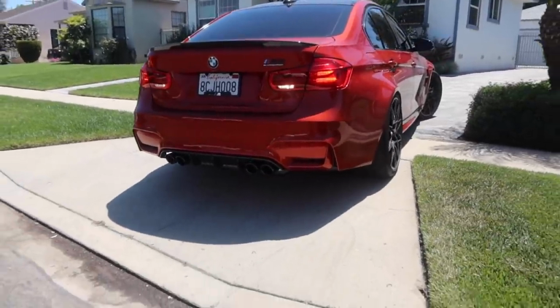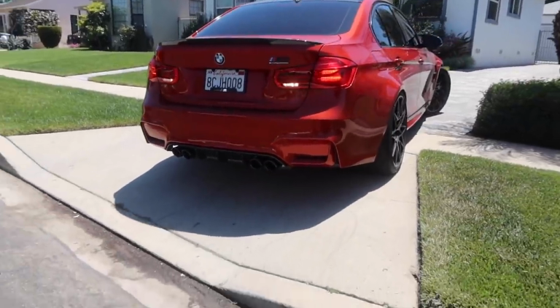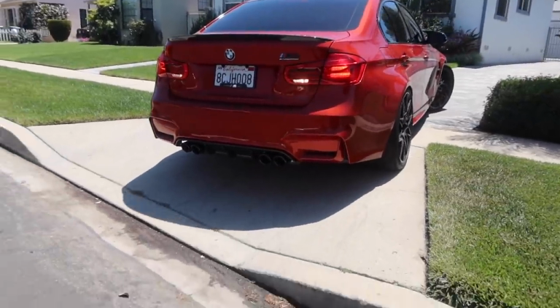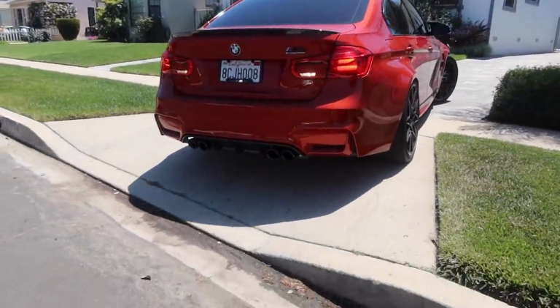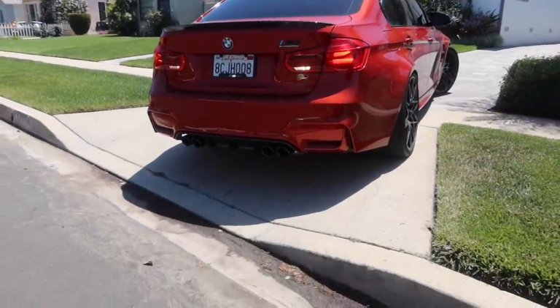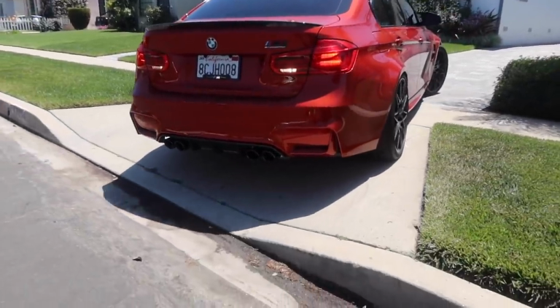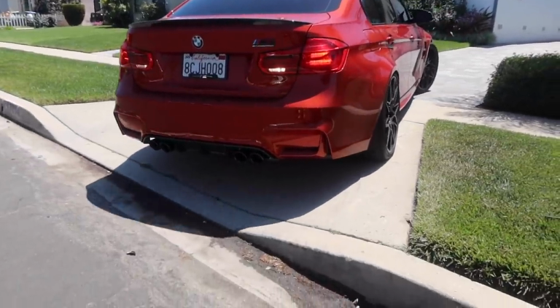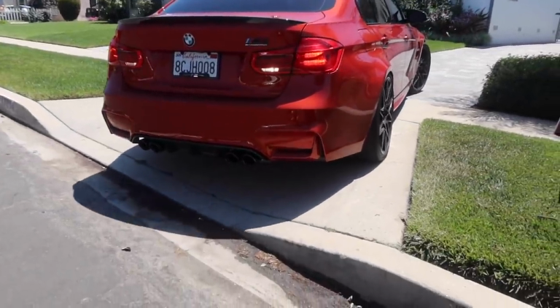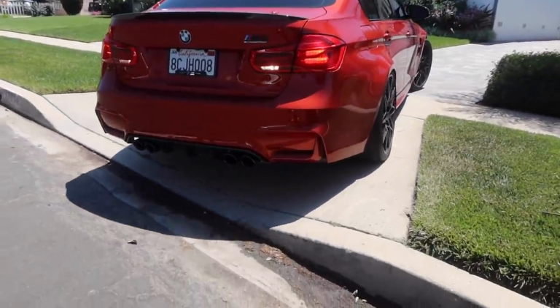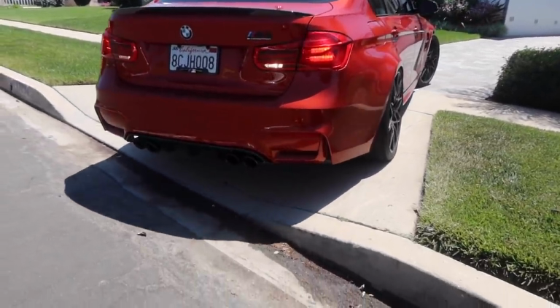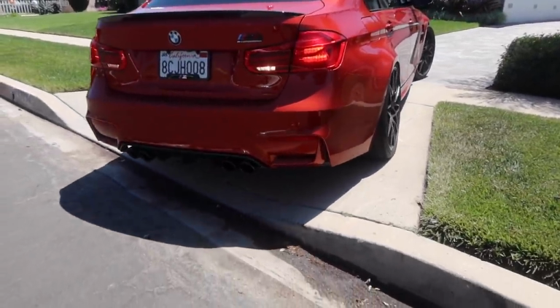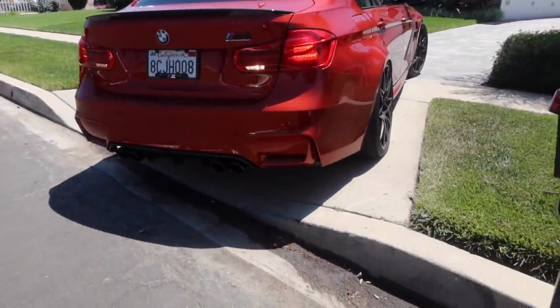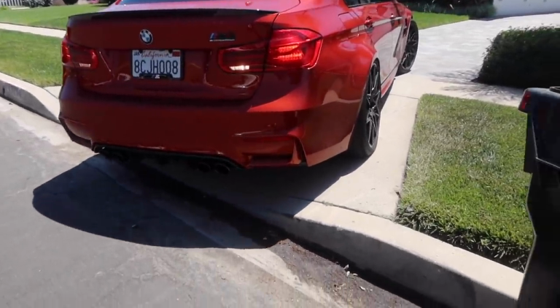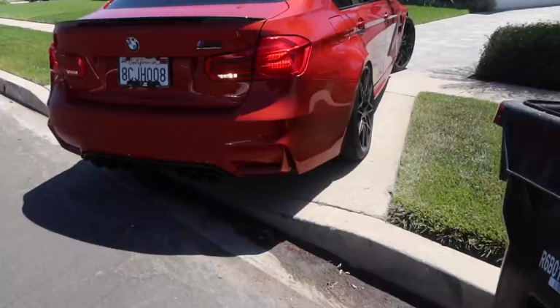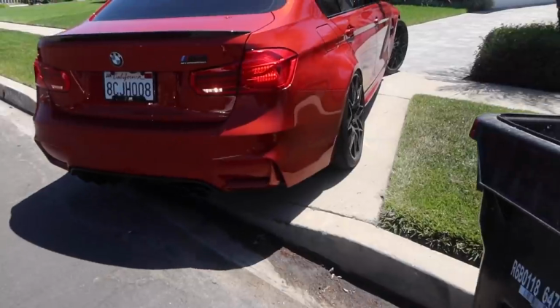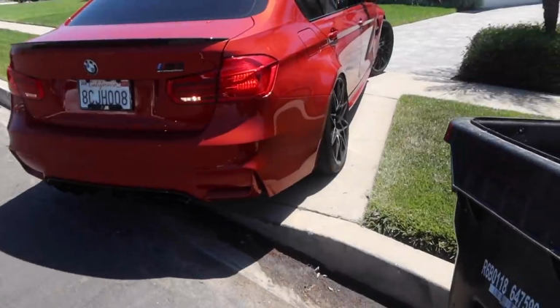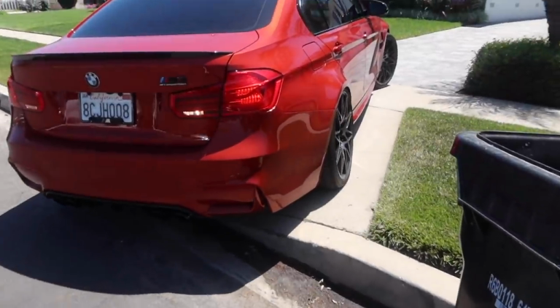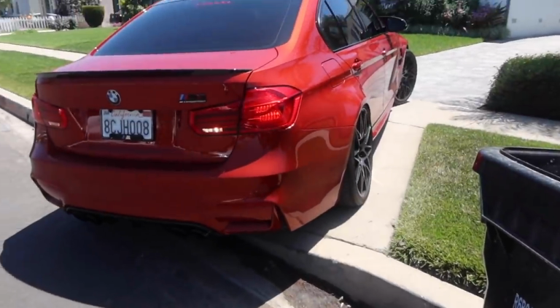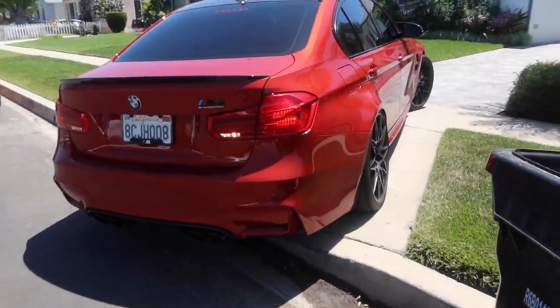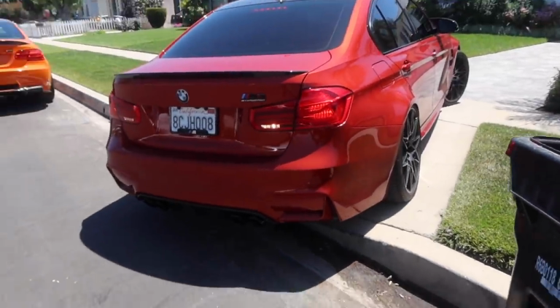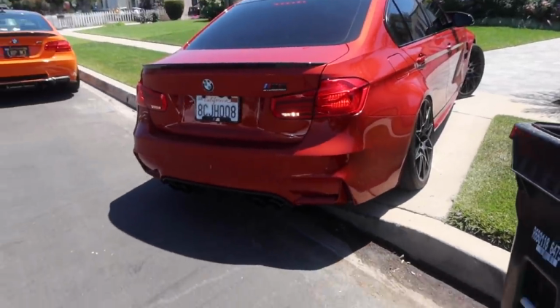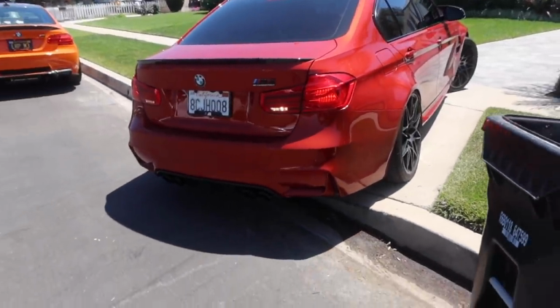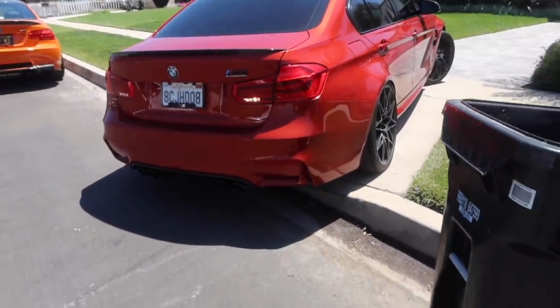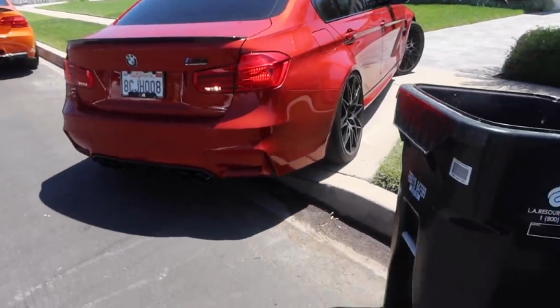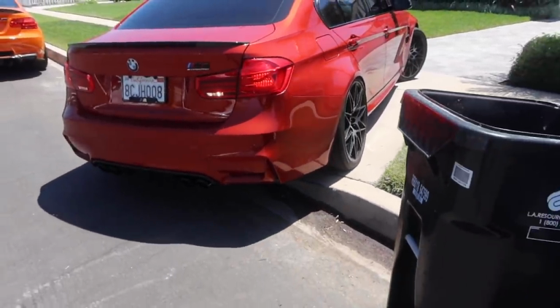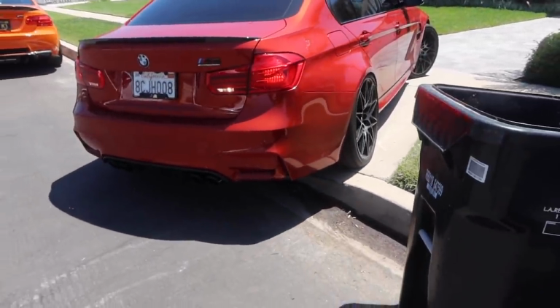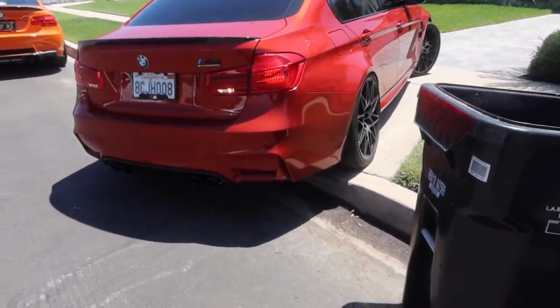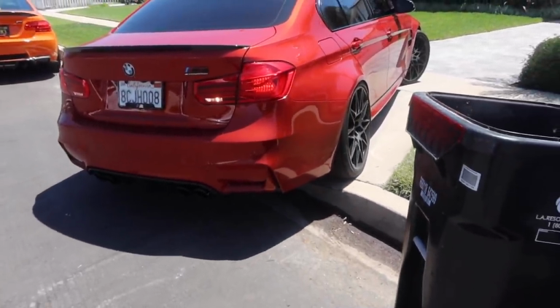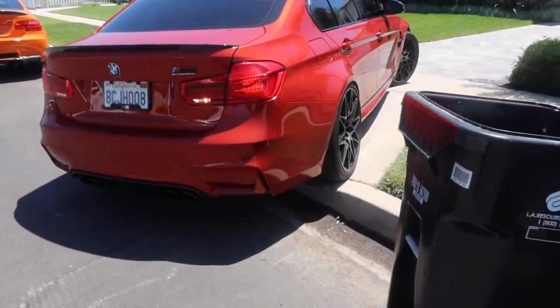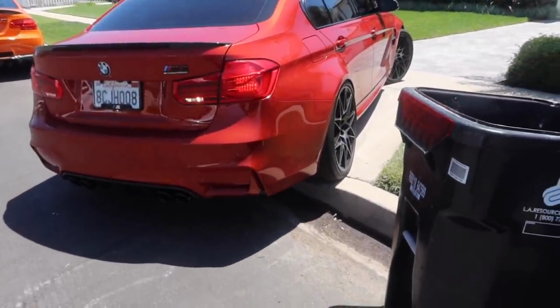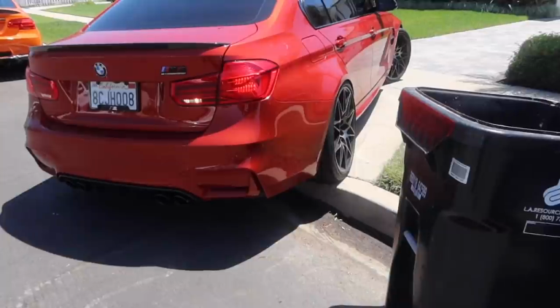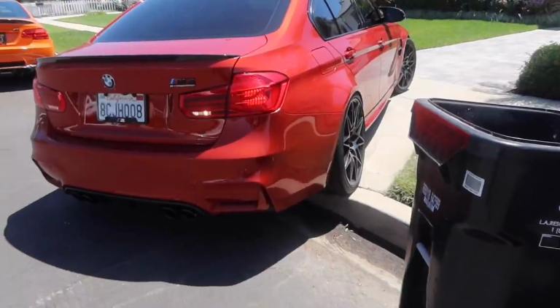Damn, that's a small driveway. I don't know how I did it, and I don't know how he's gonna do it with the F80. Oh shit — Daniel, you're going way too off the curb, homie.